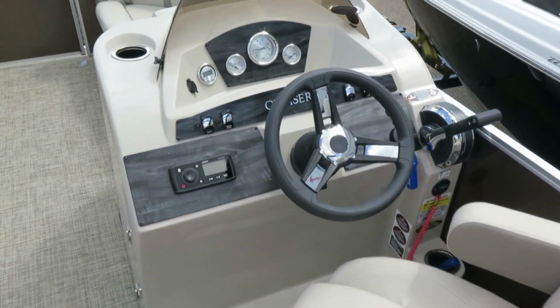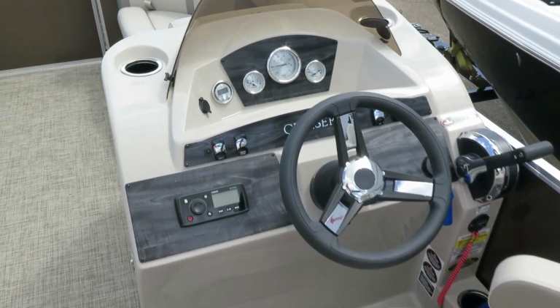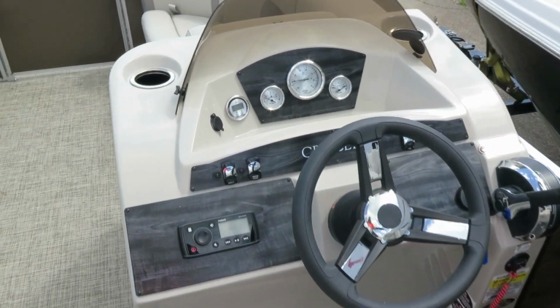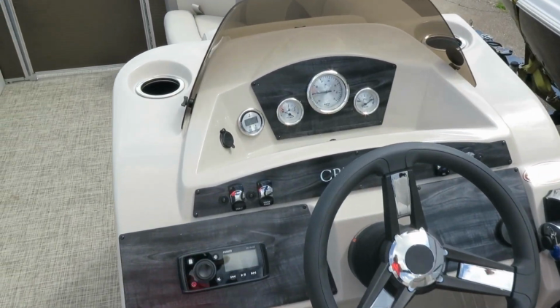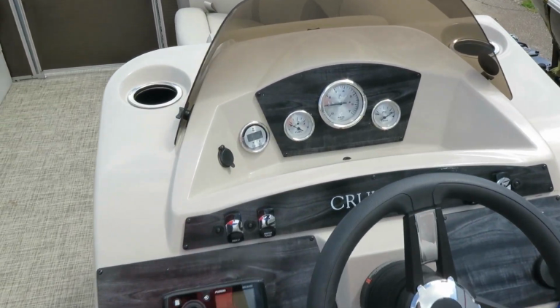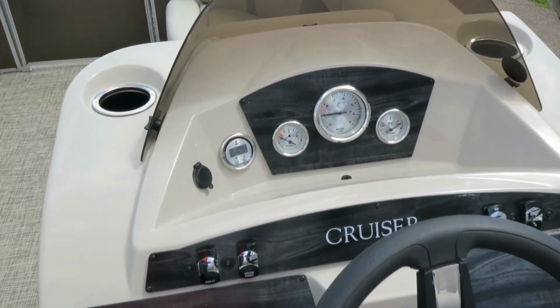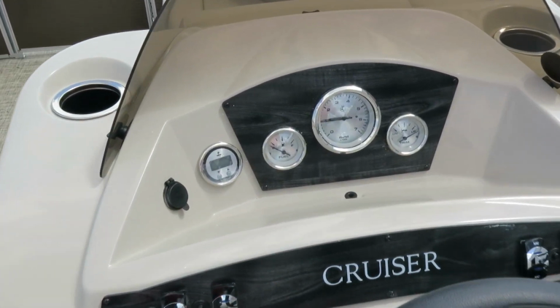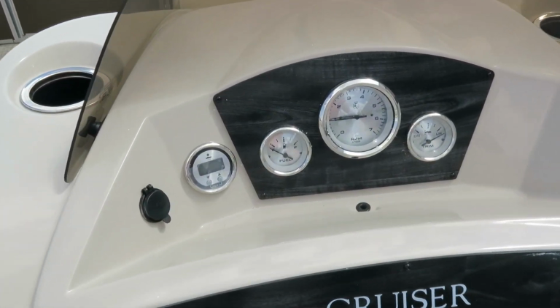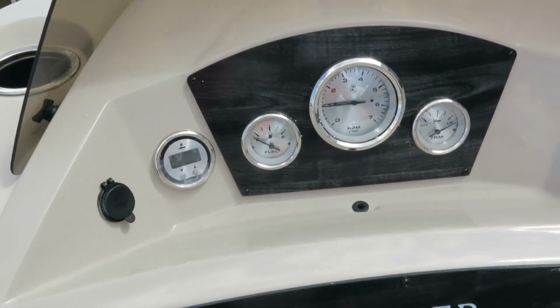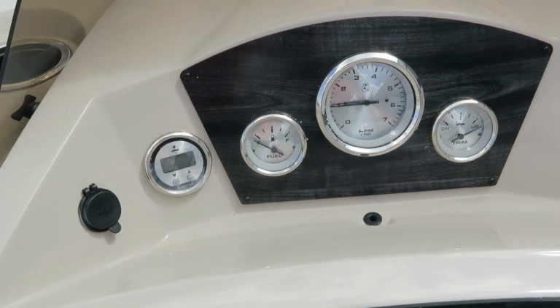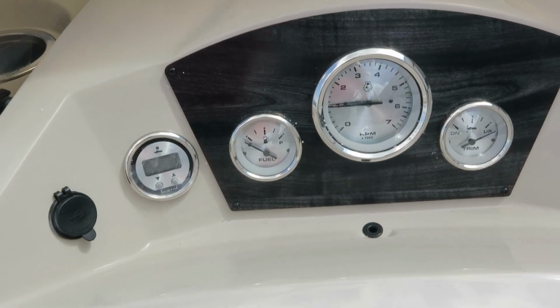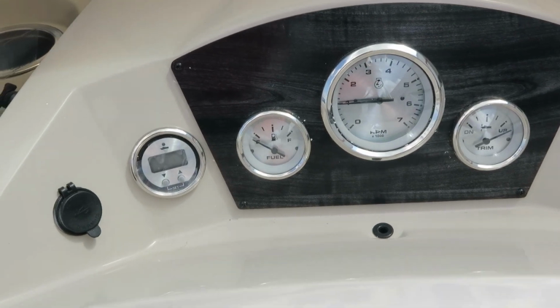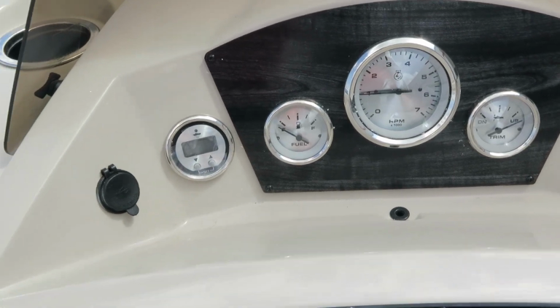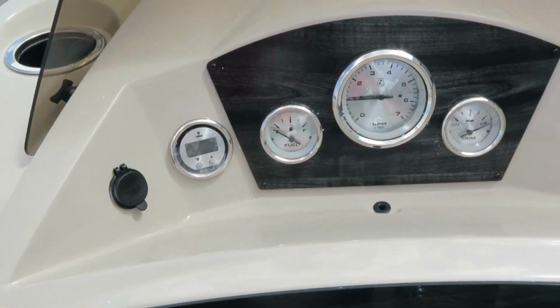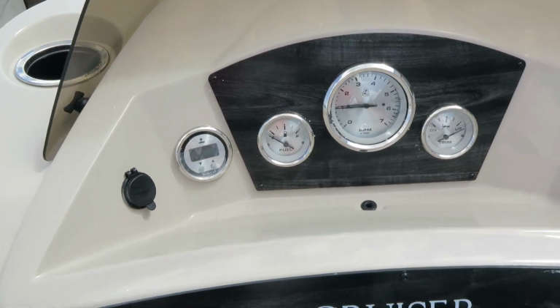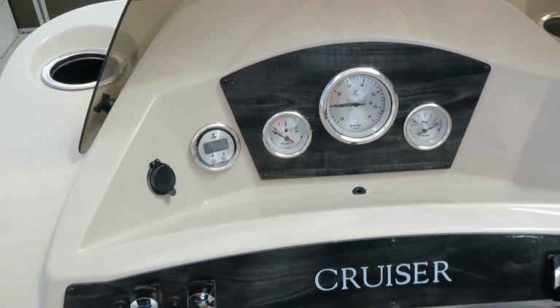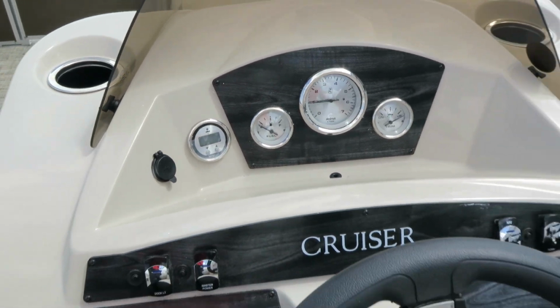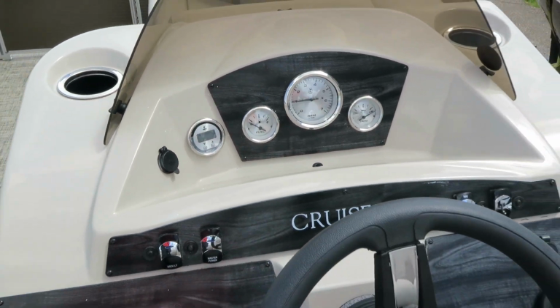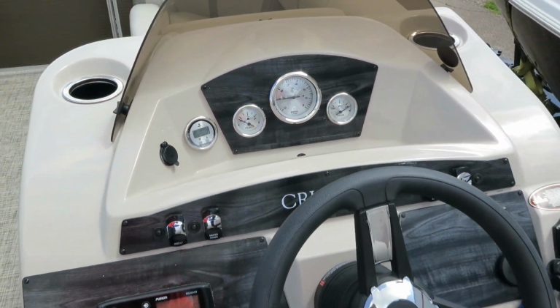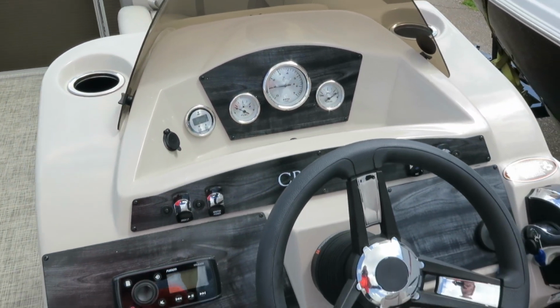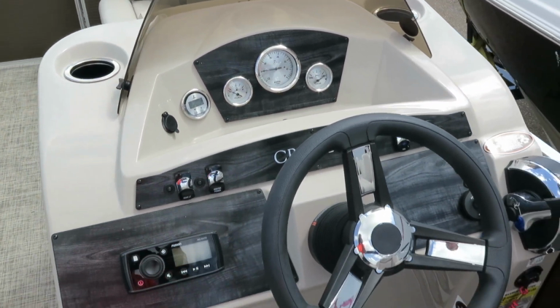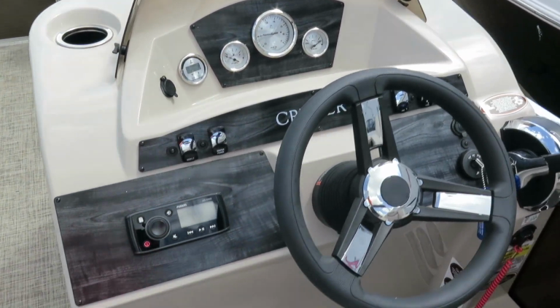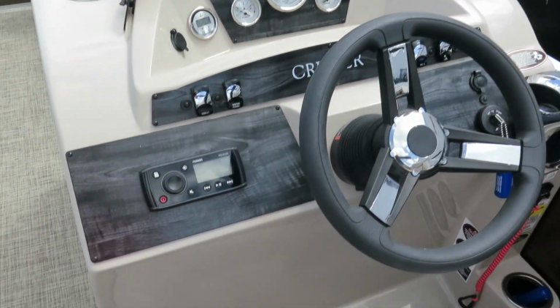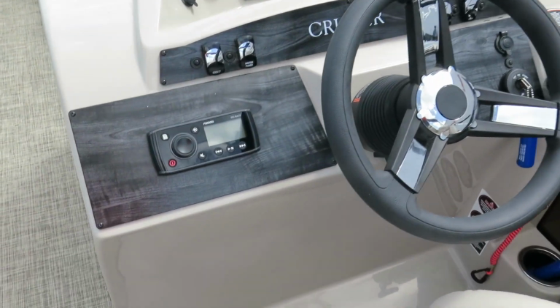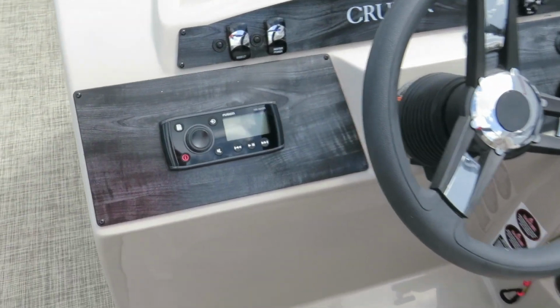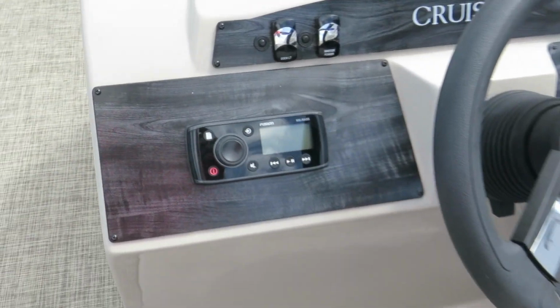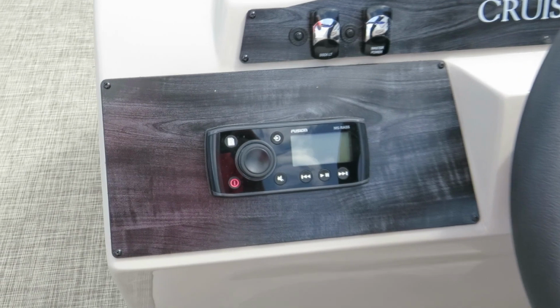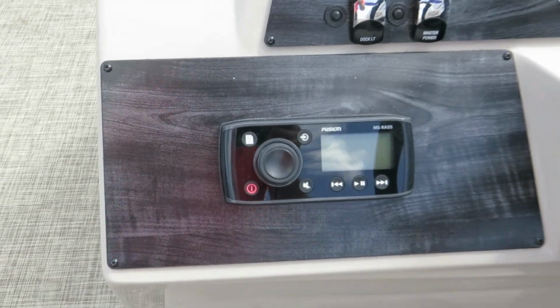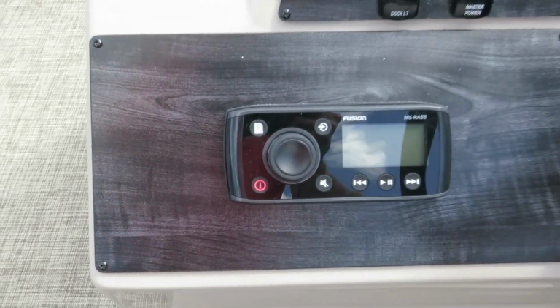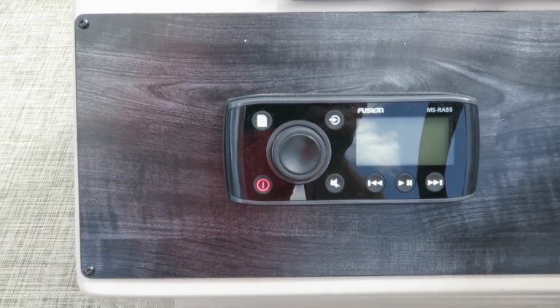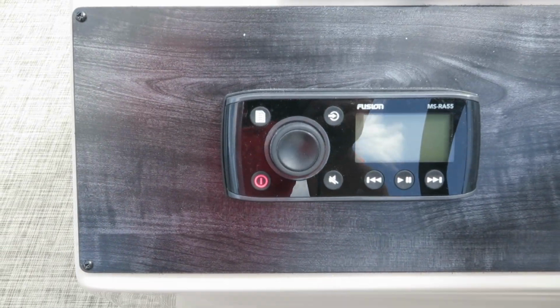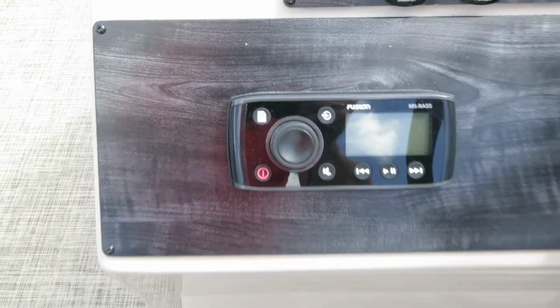Here at the helm we have all your necessary controls: depth finder, fuel gauge, trim level, as well as a Fusion head unit.